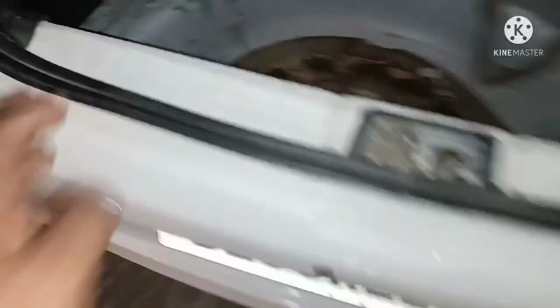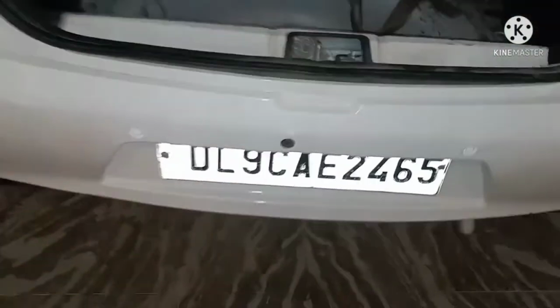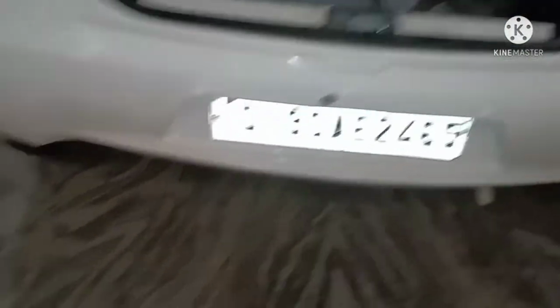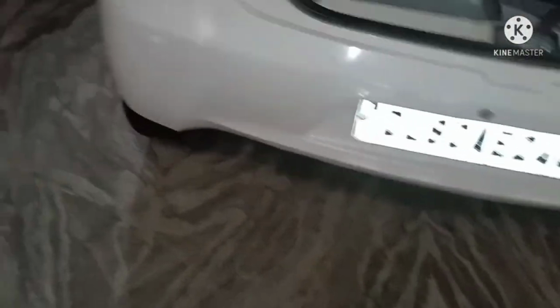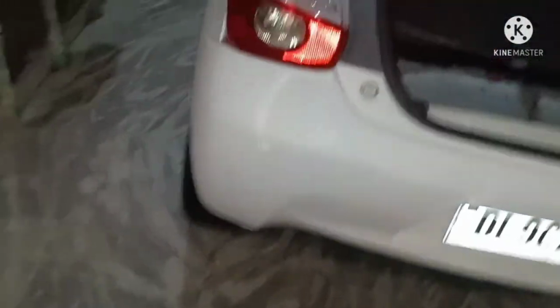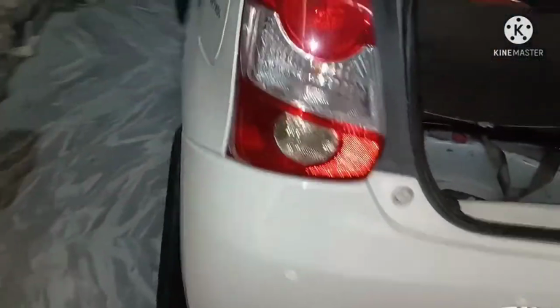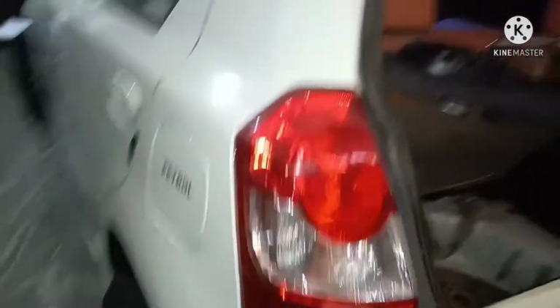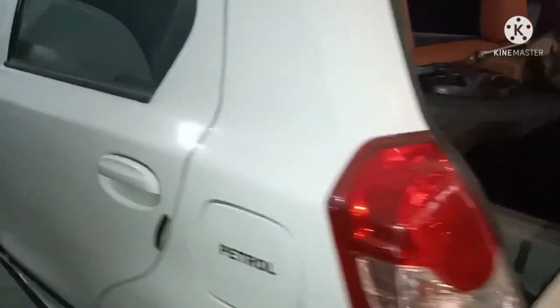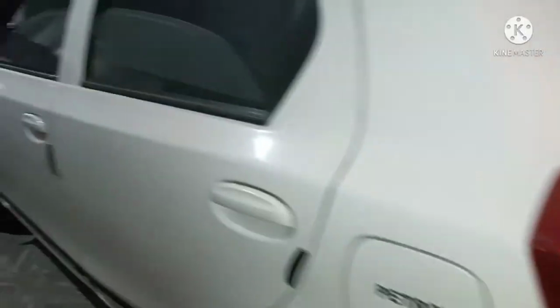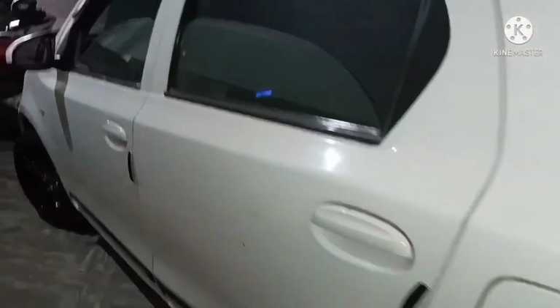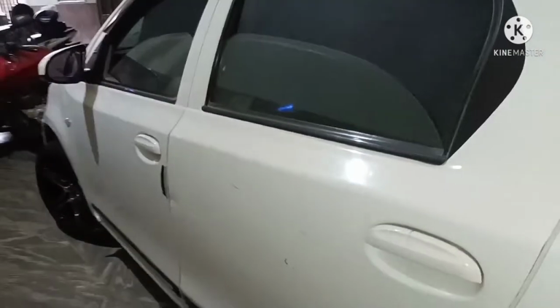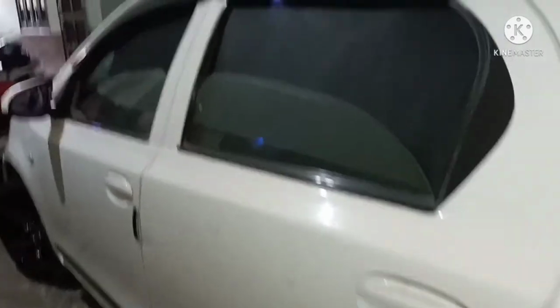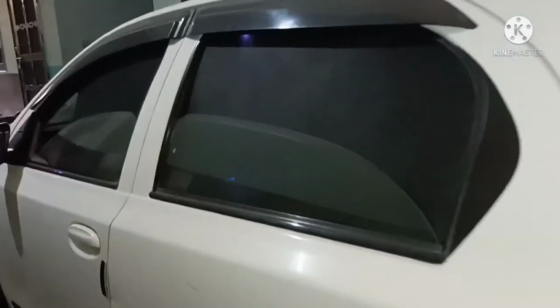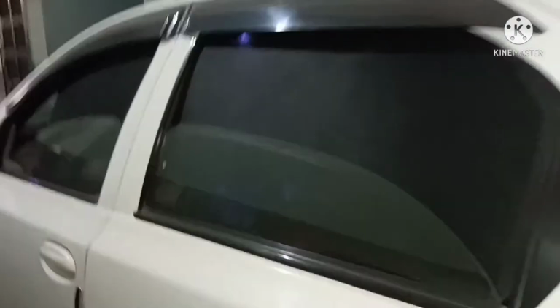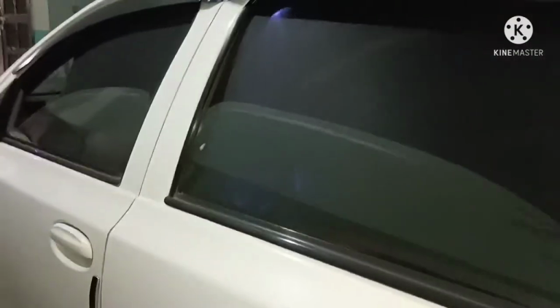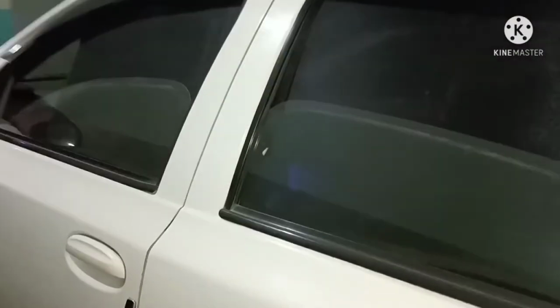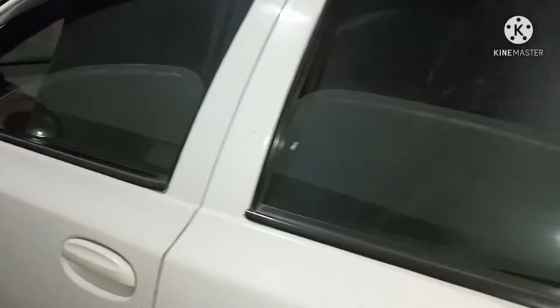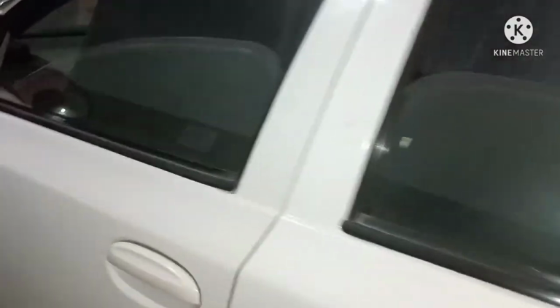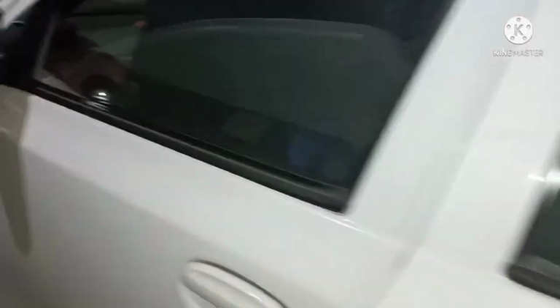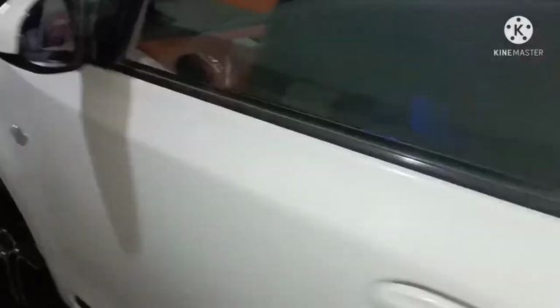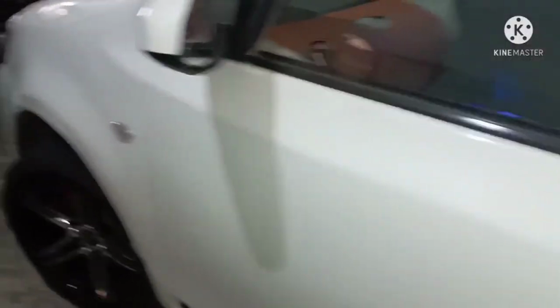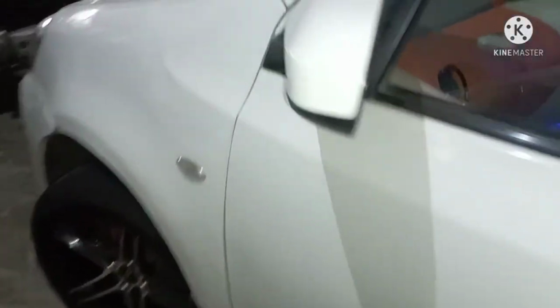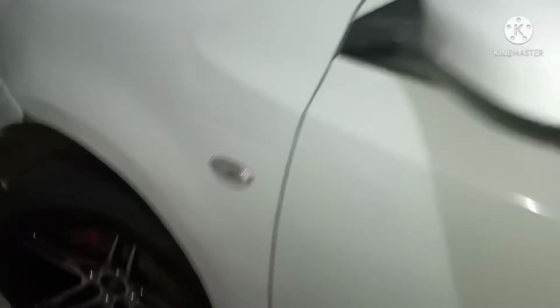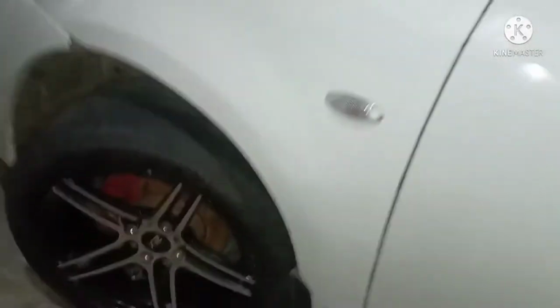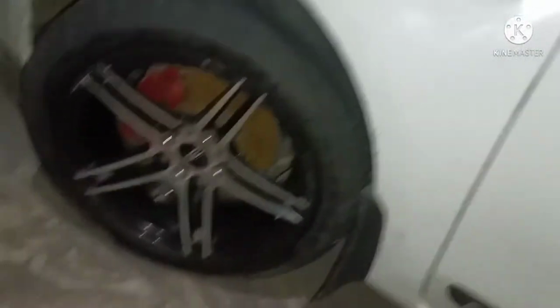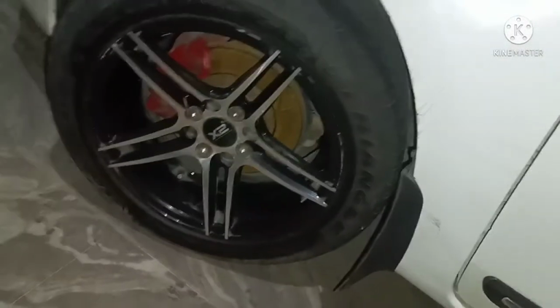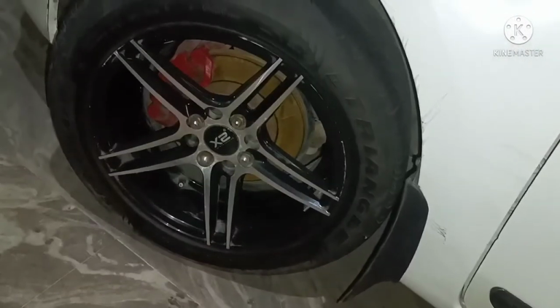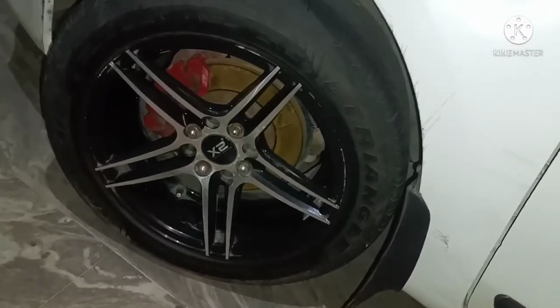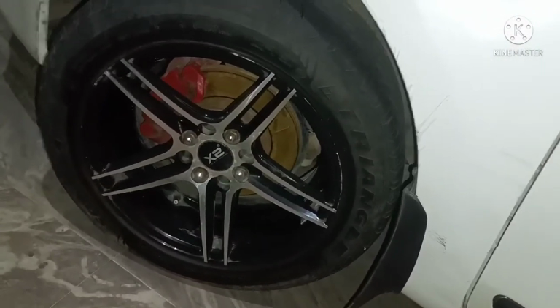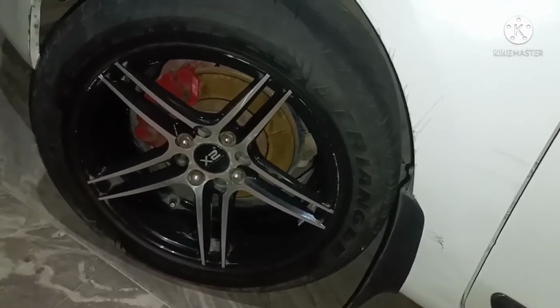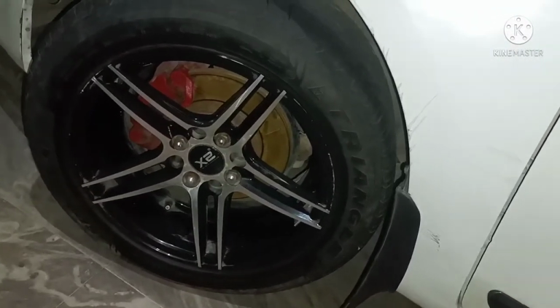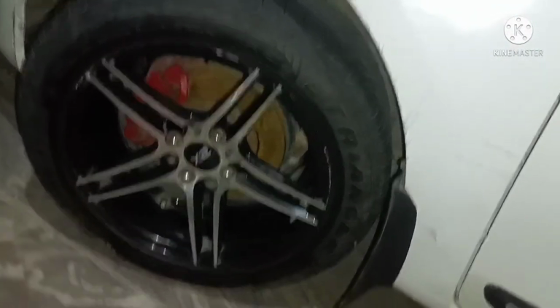My car looks like this outside. You can see this shade and the windows are down. These are my alloys — they are clean and junk.